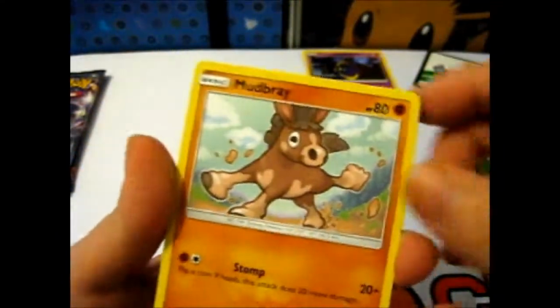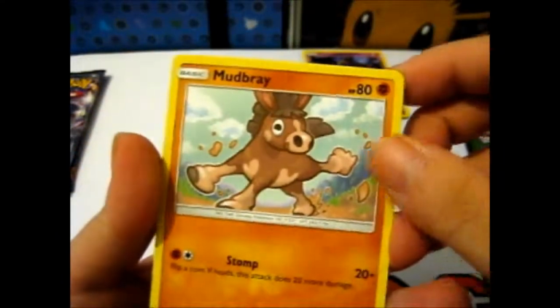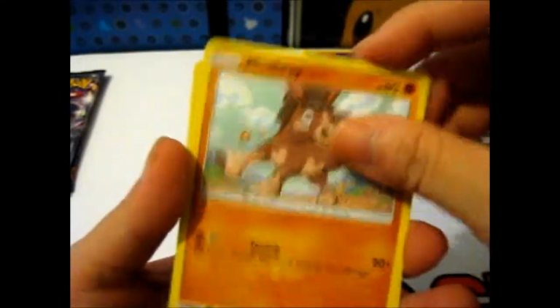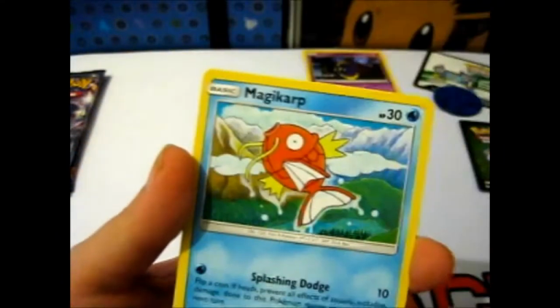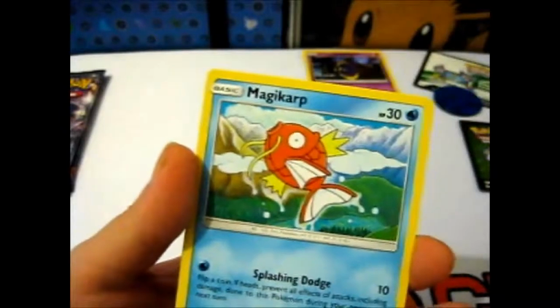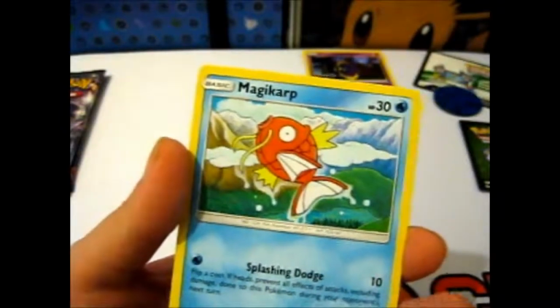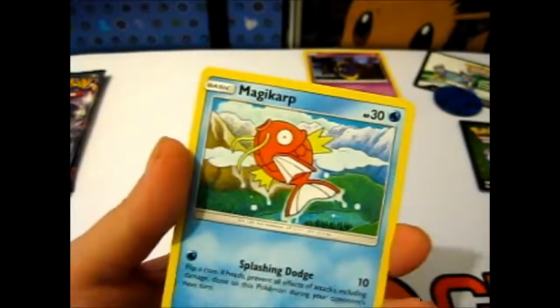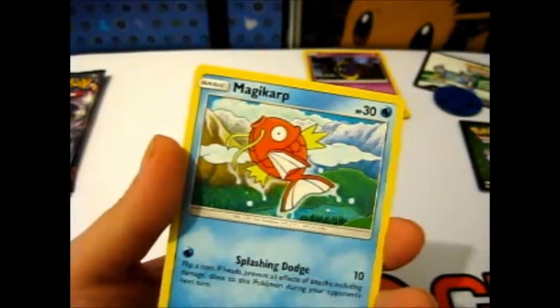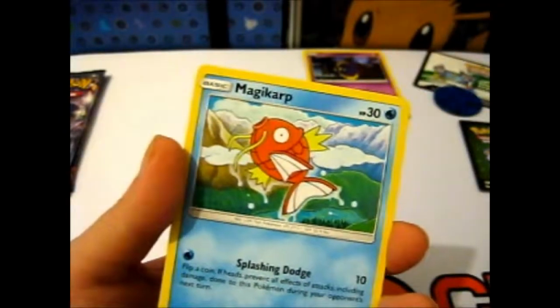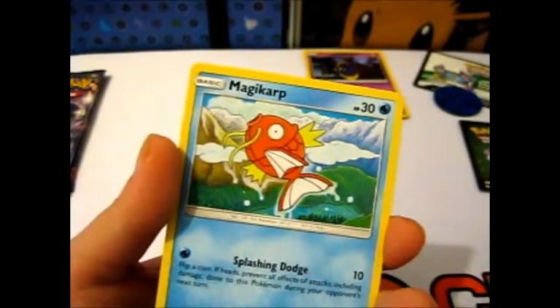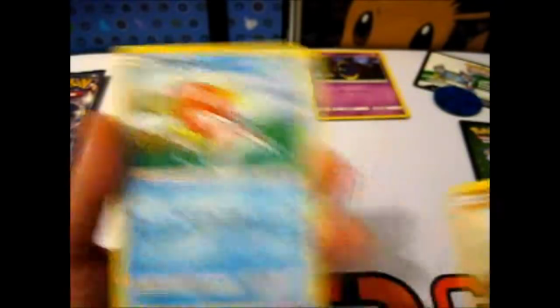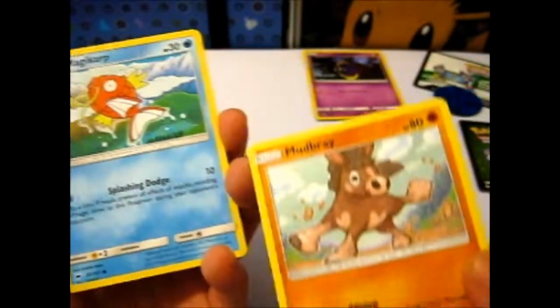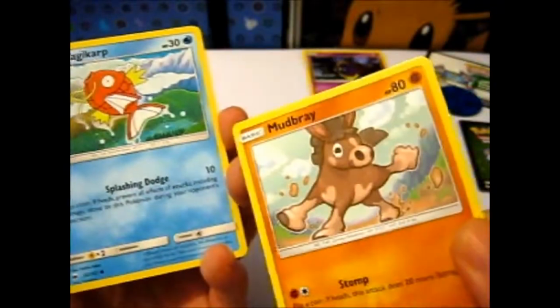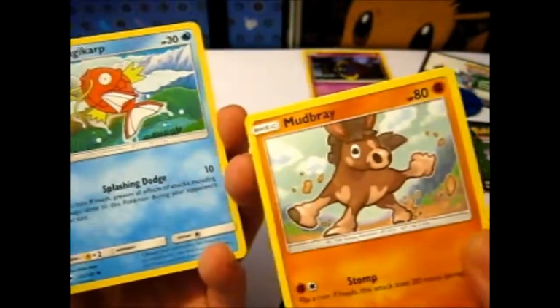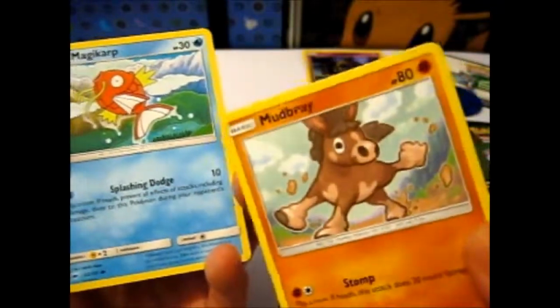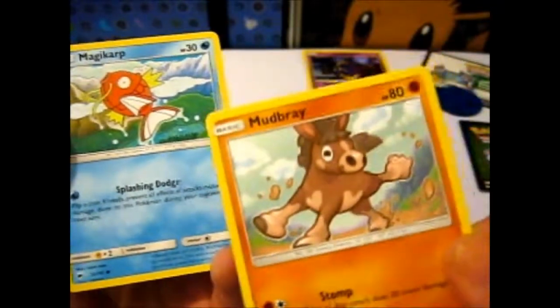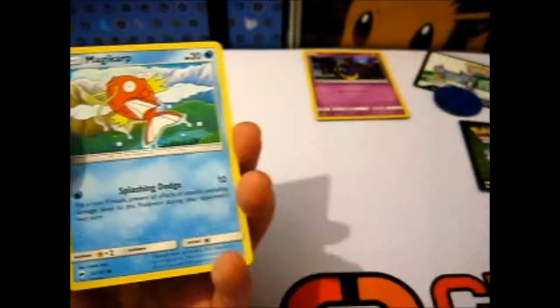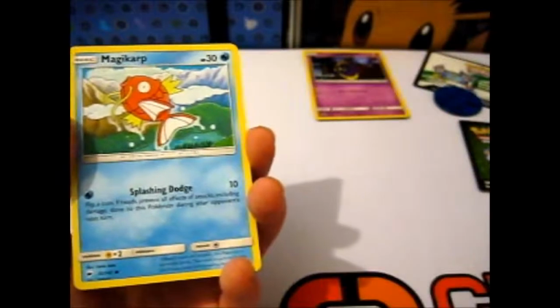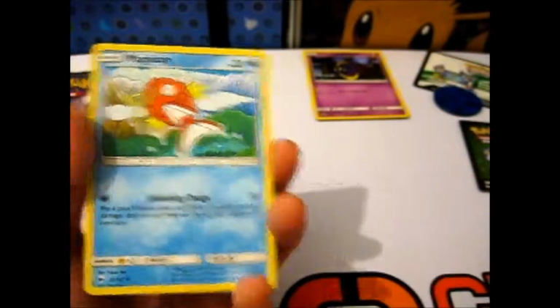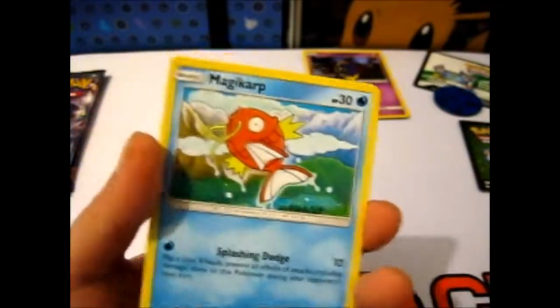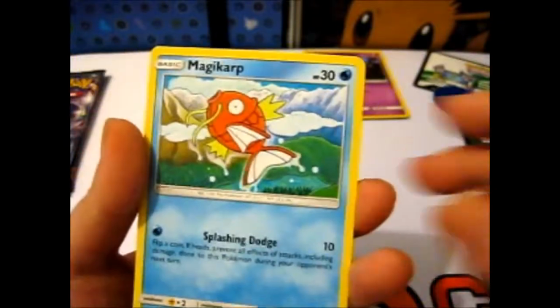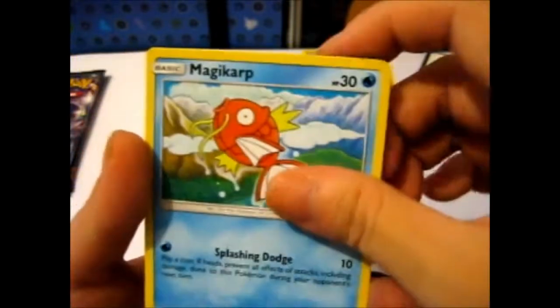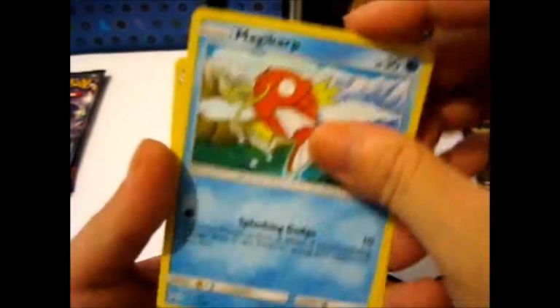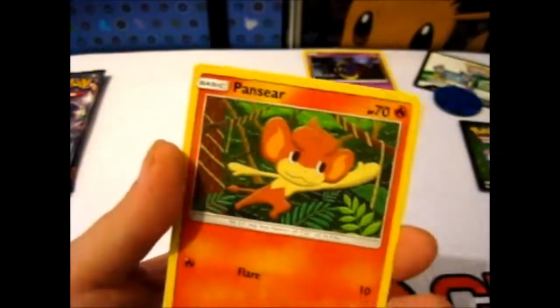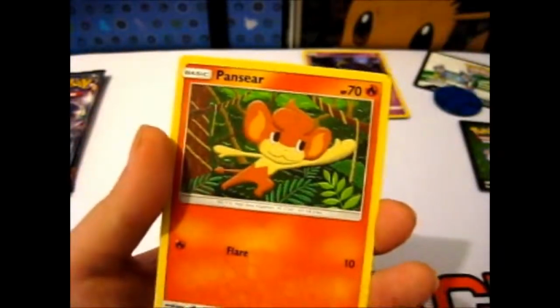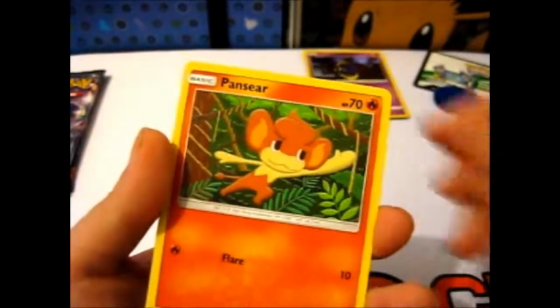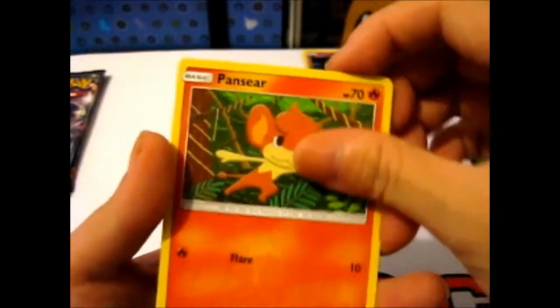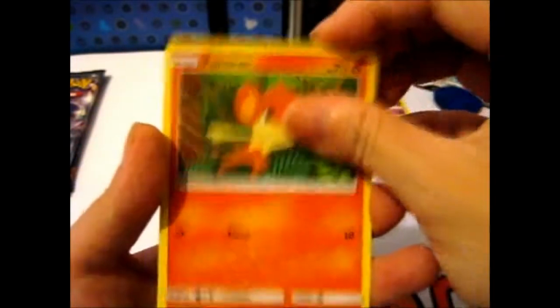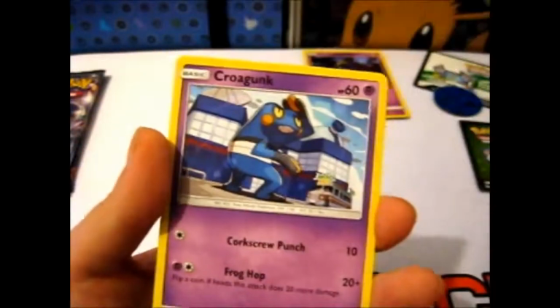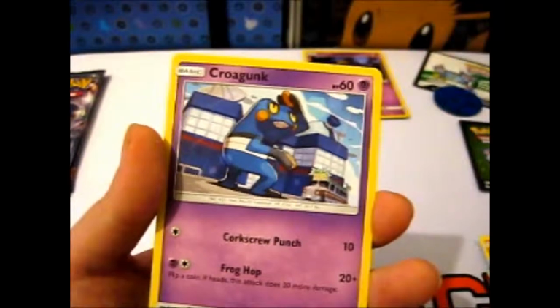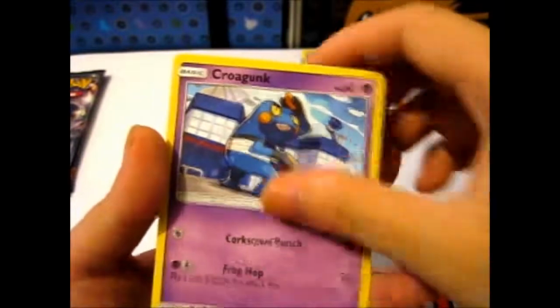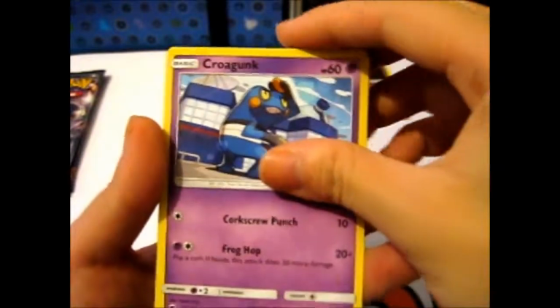A Mudray. Him looking like that kind of reminds me of Bullseye from Toy Story. A flying Magikarp. Pansear. Croagunk.